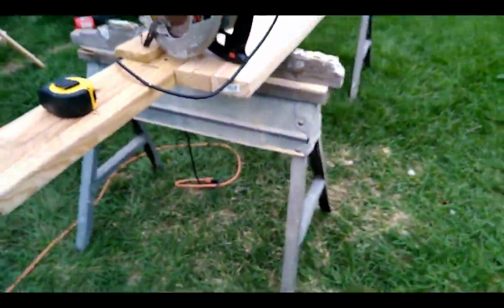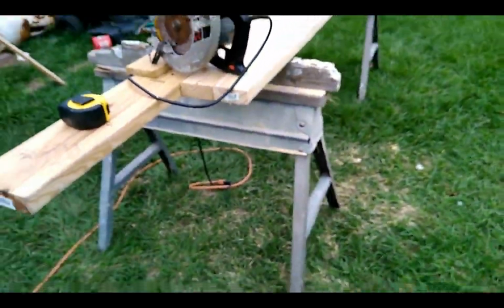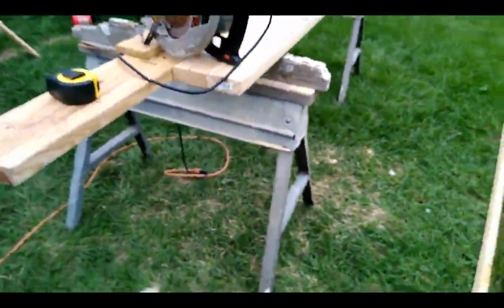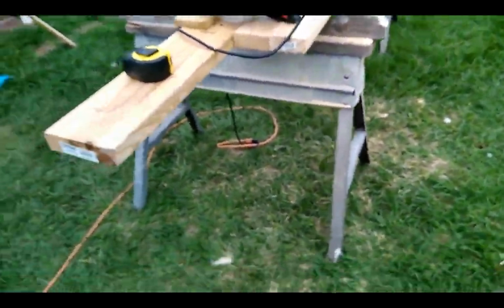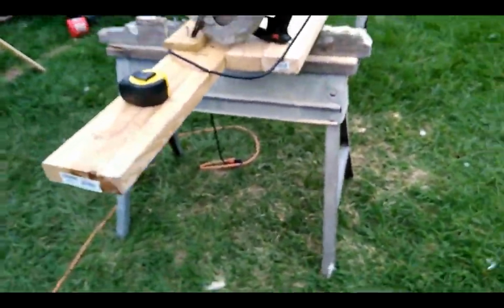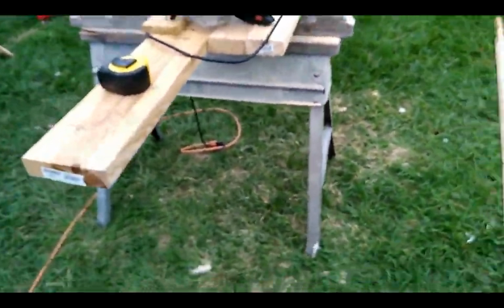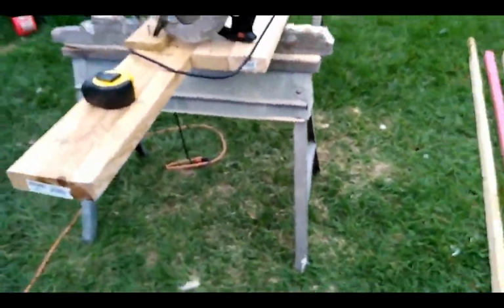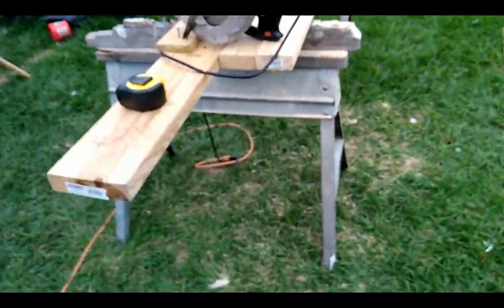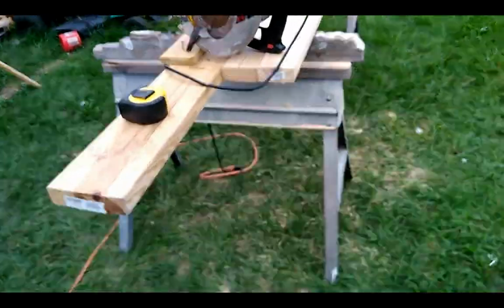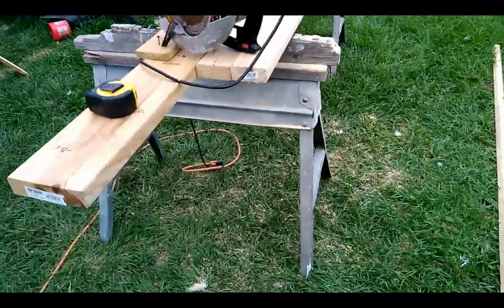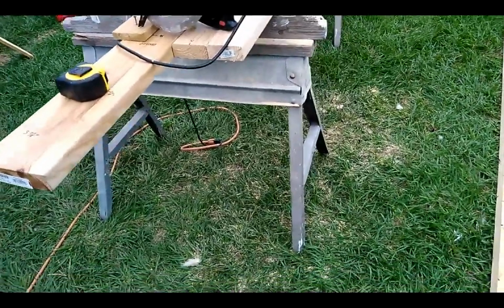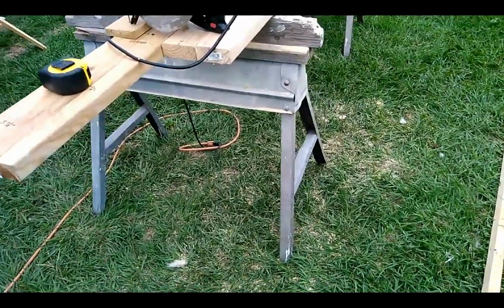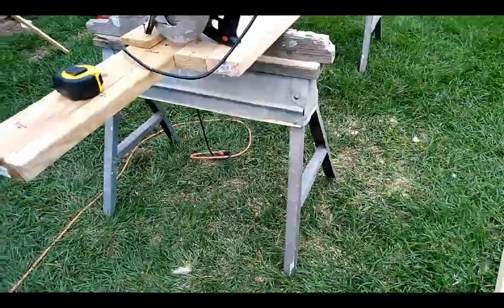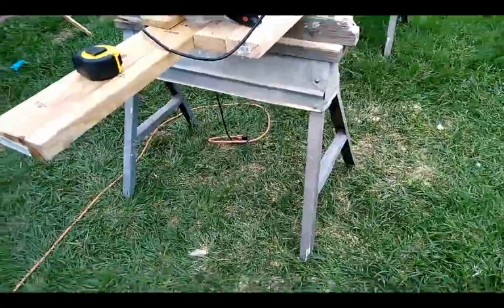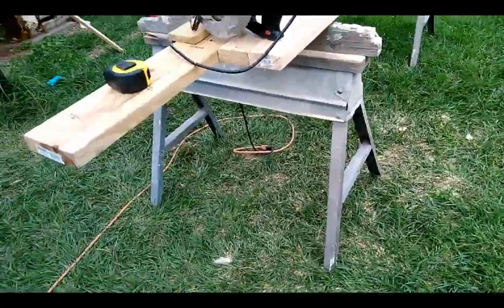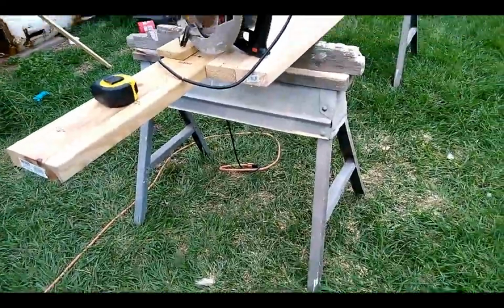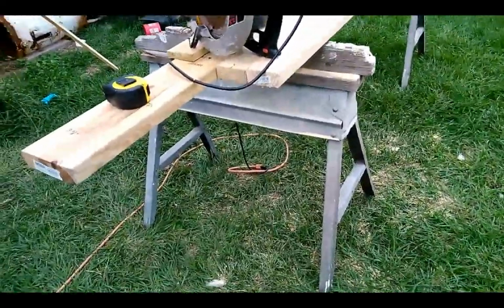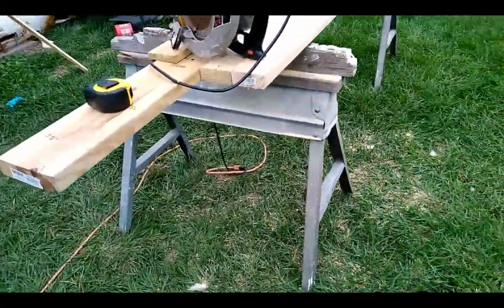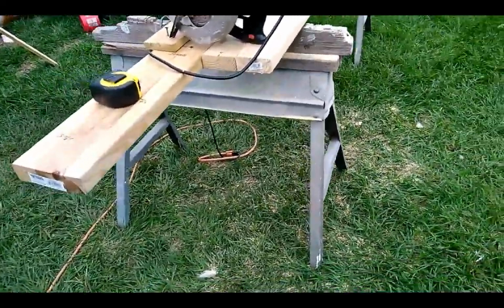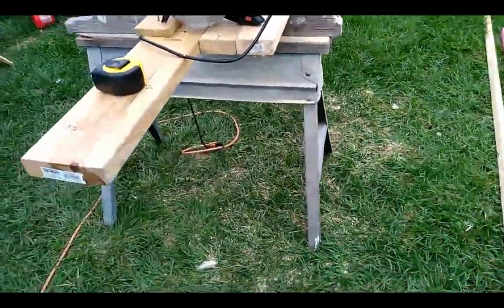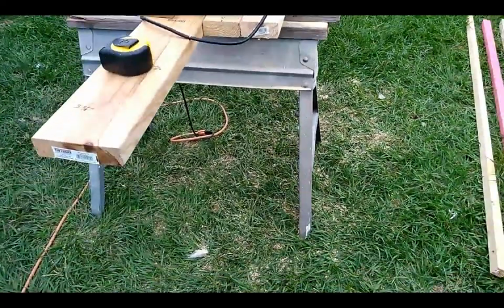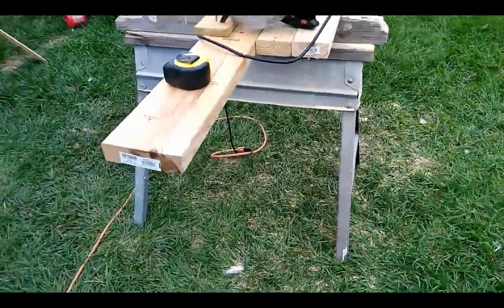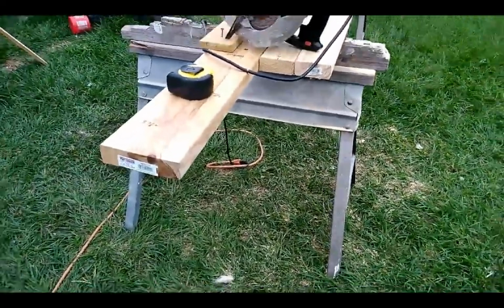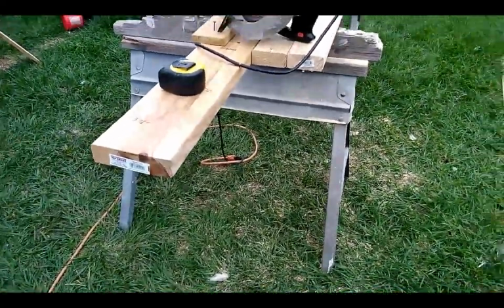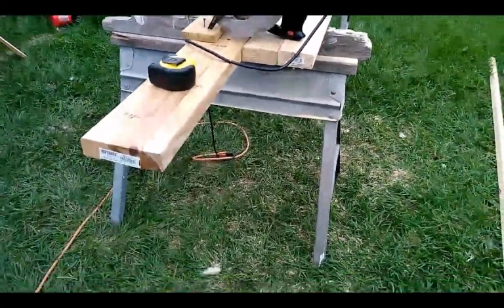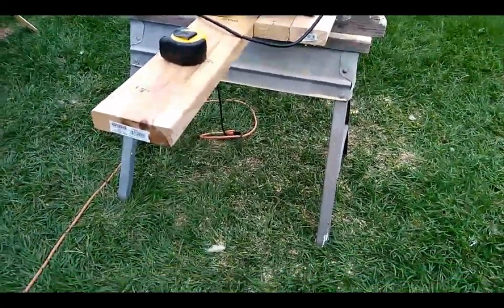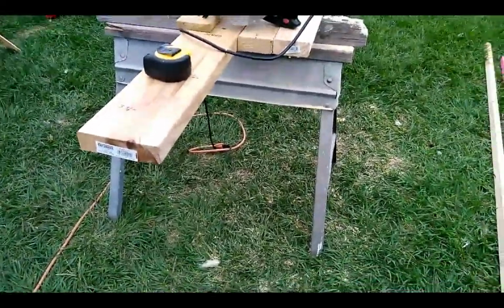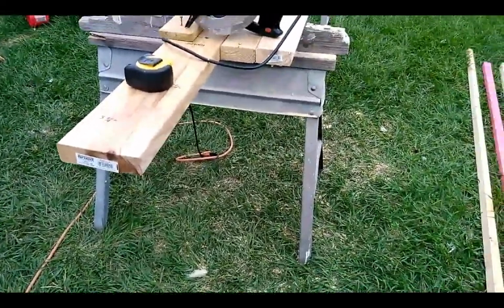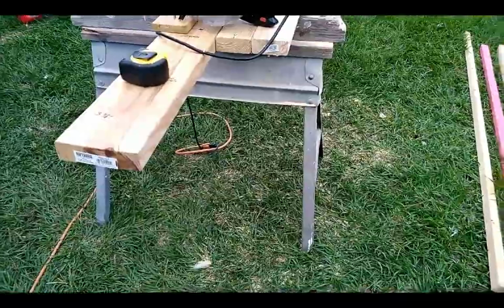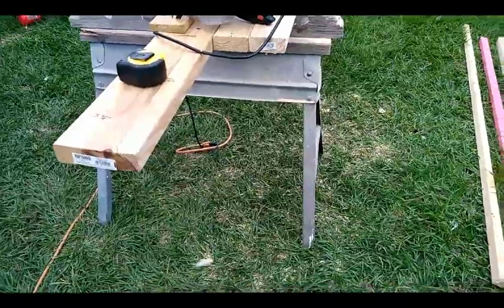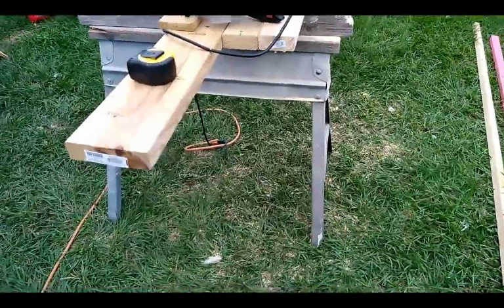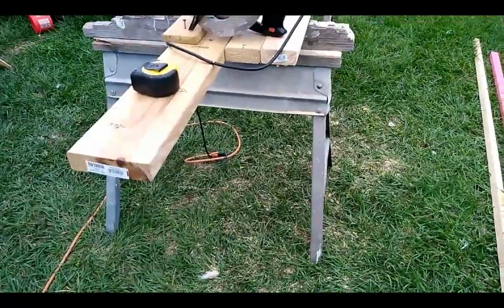How's it going everyone? It's Victor. I just want to show you guys how to rip some 2x4s and make a little jig to do it. This will help you rip them fast so you don't have to make measurements and all that.